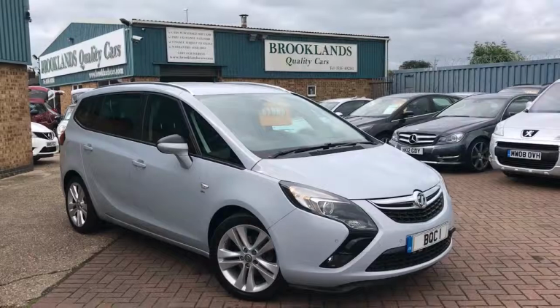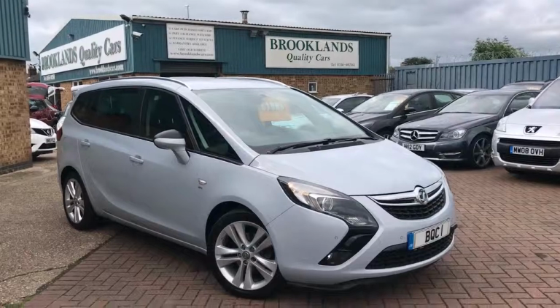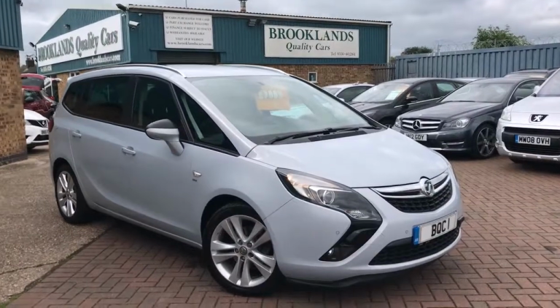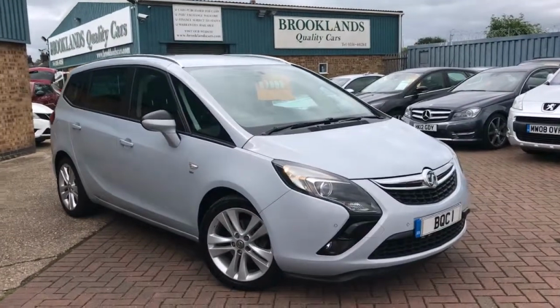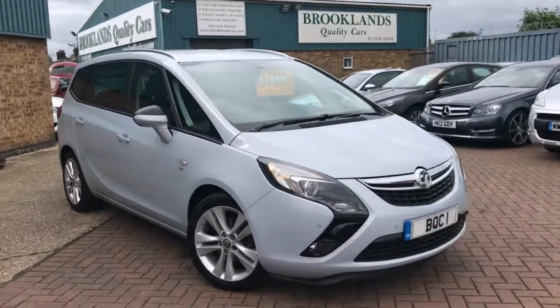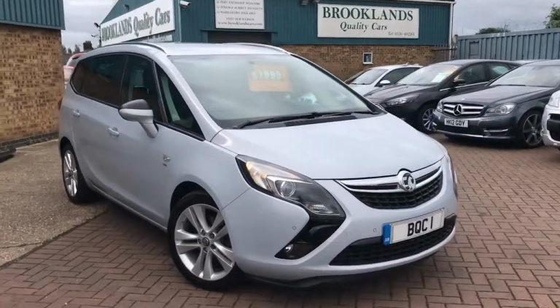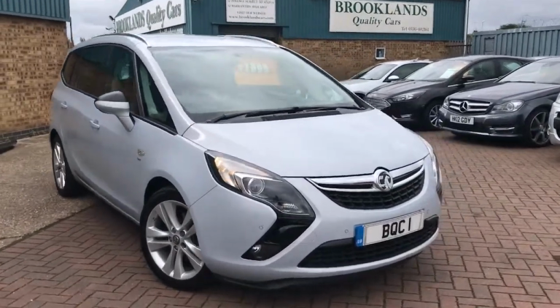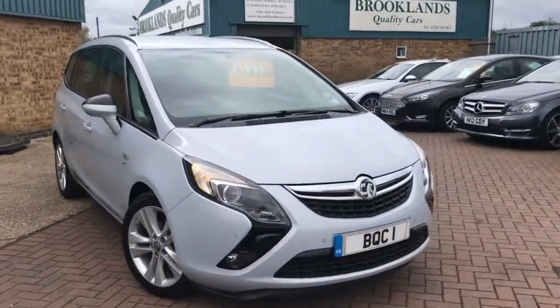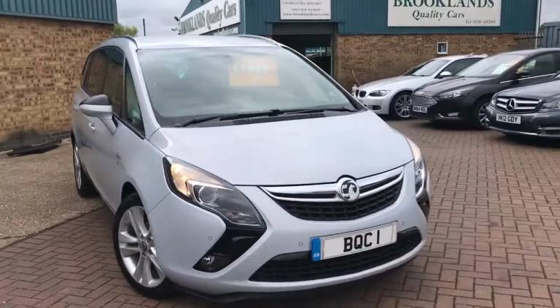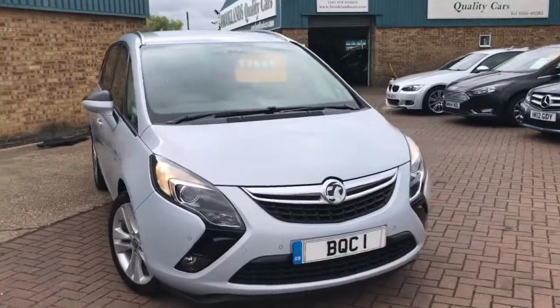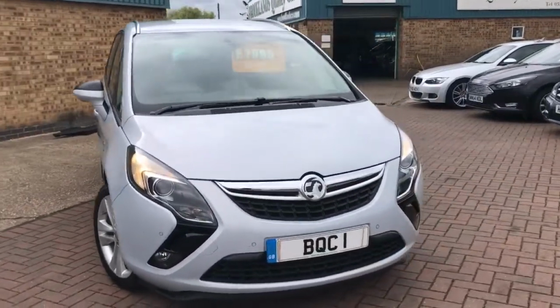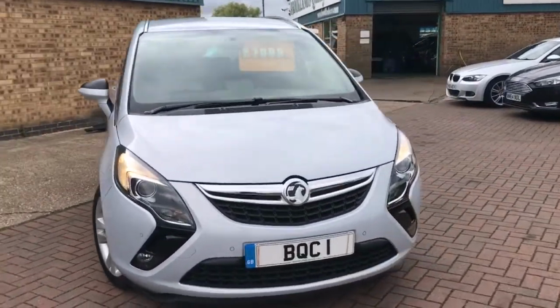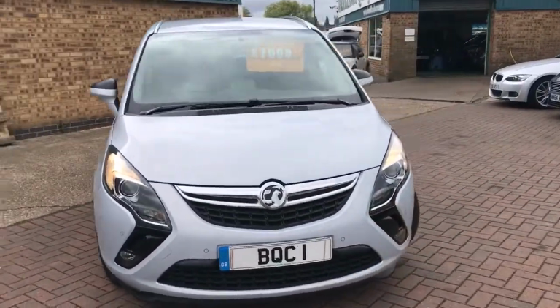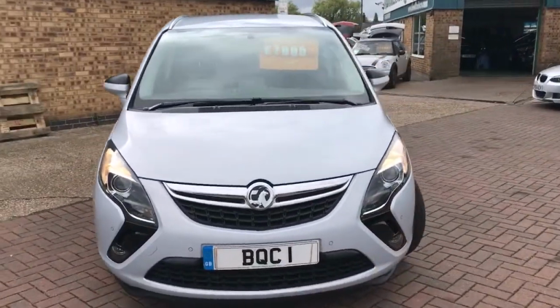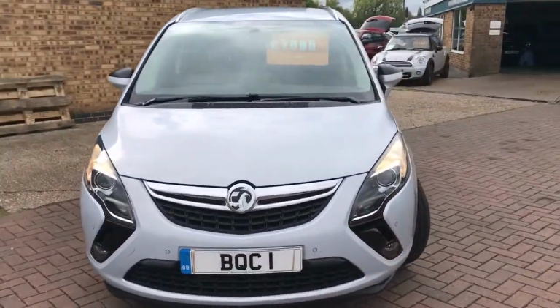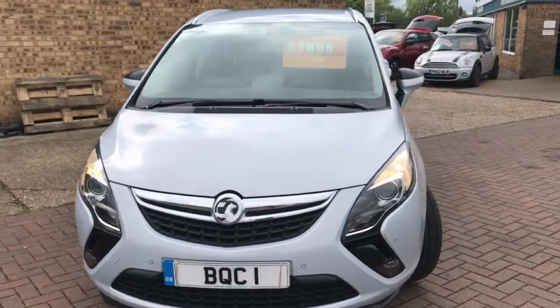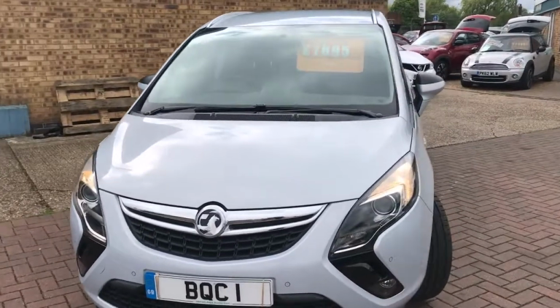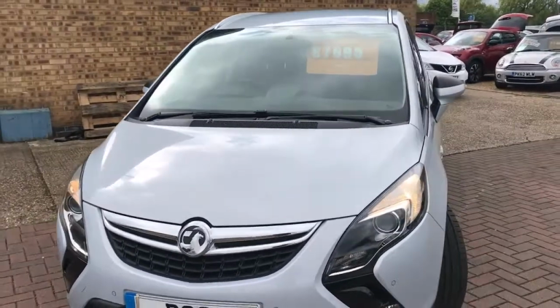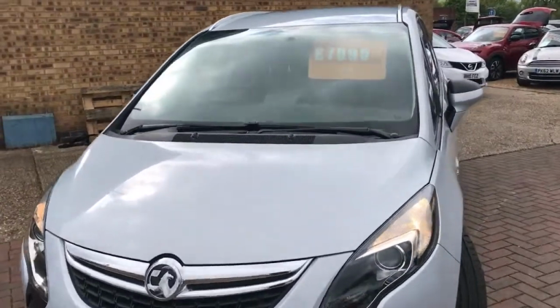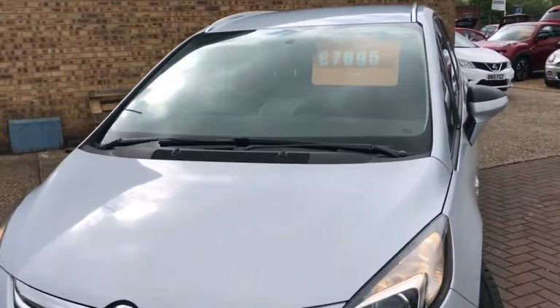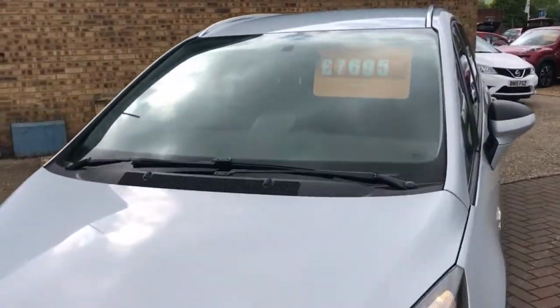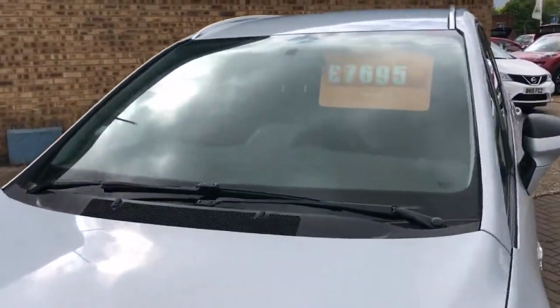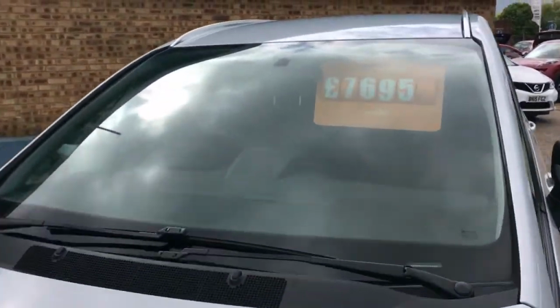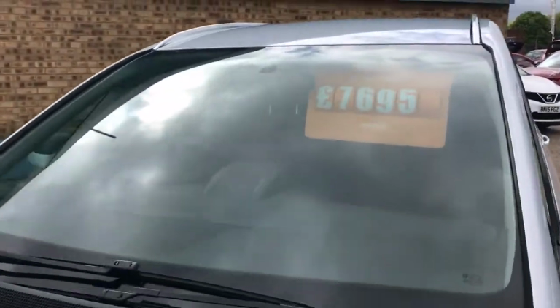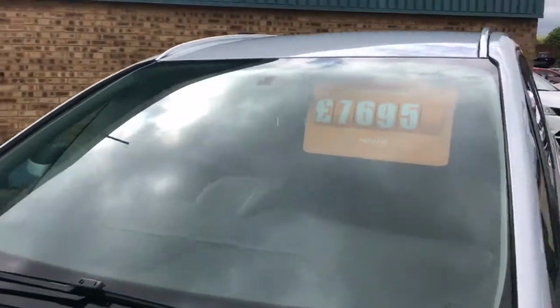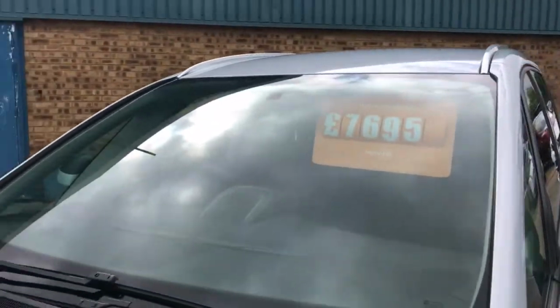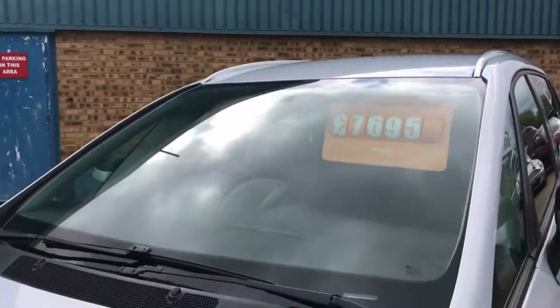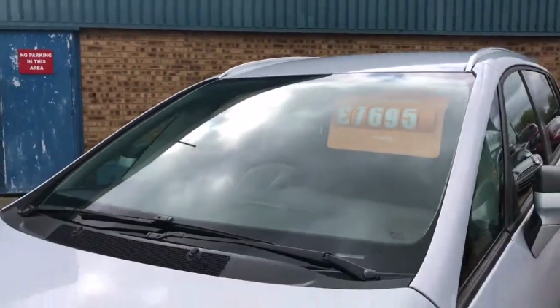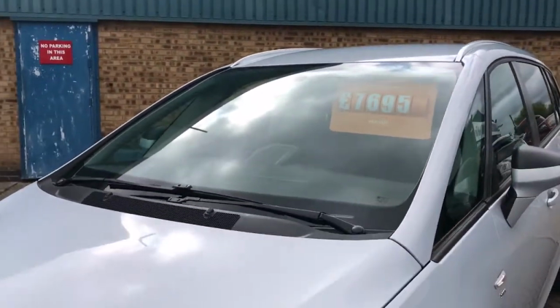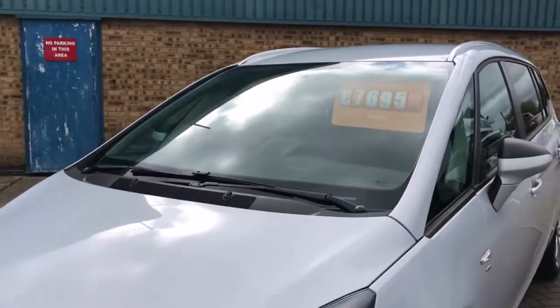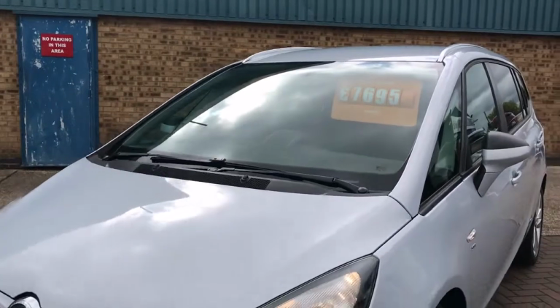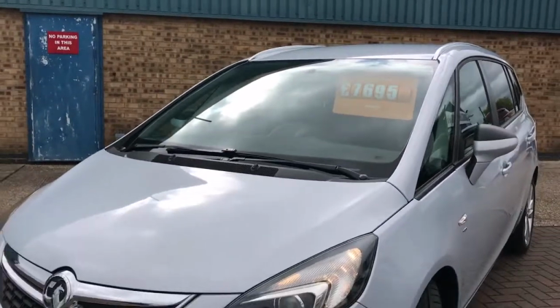Hi, welcome to Brooklyn's Quality Cars. Today we've got a 2014 64-plate Vauxhall Zafira Tourer. It's done 78,000 miles and is advertised today at £7,695.